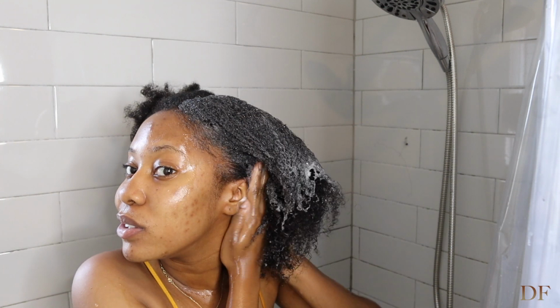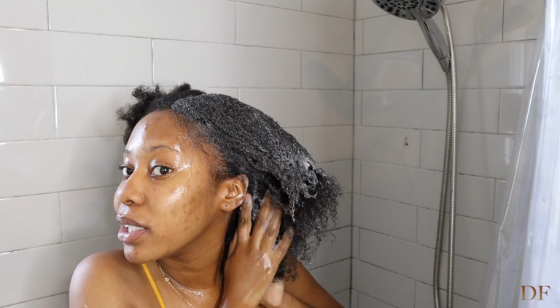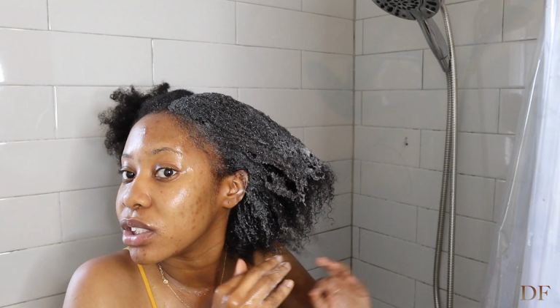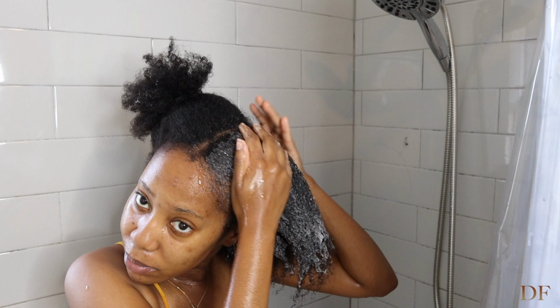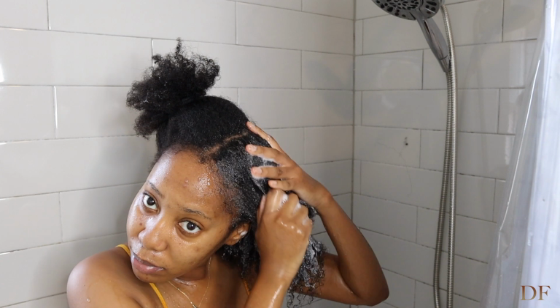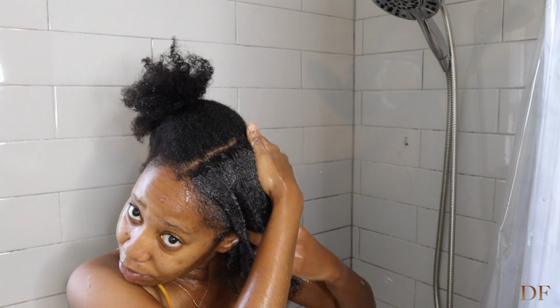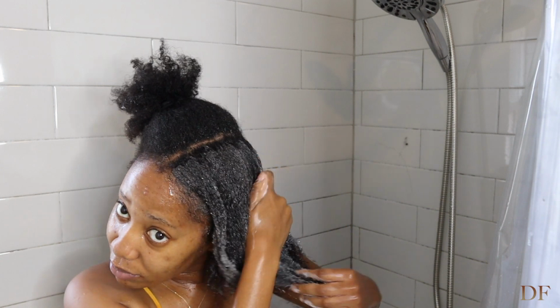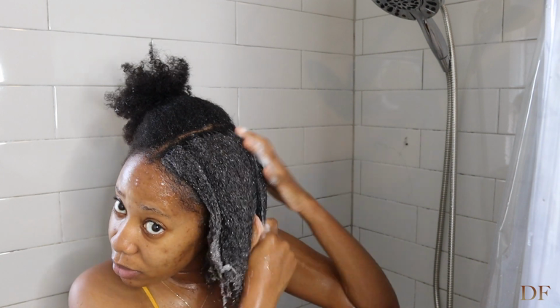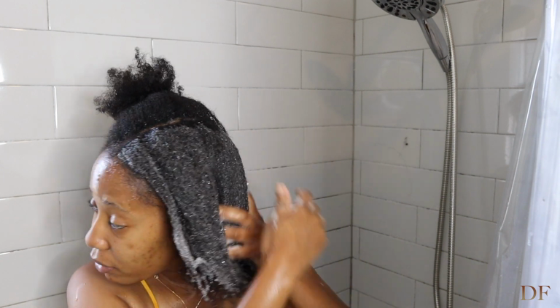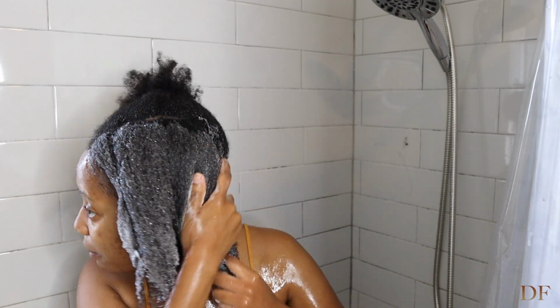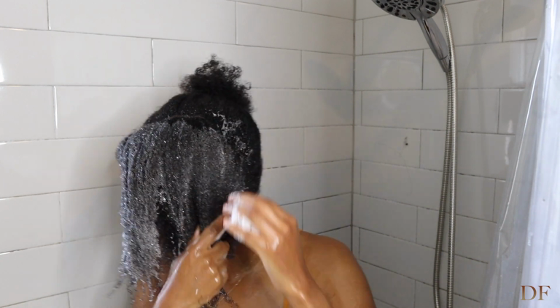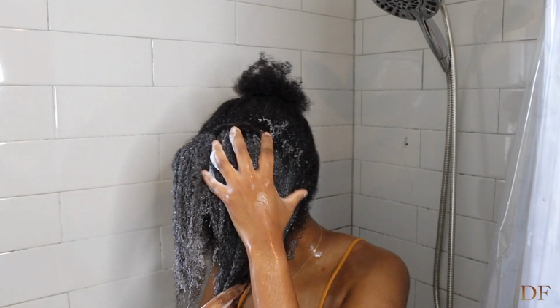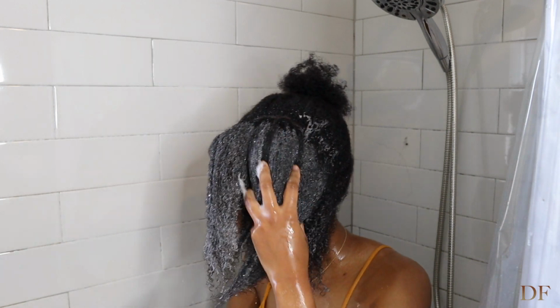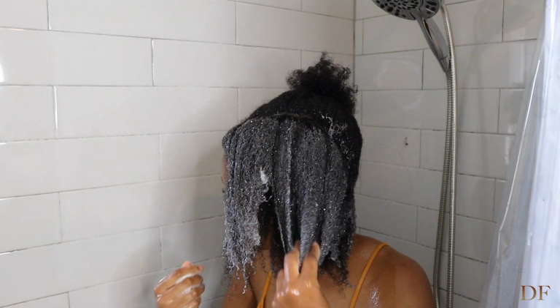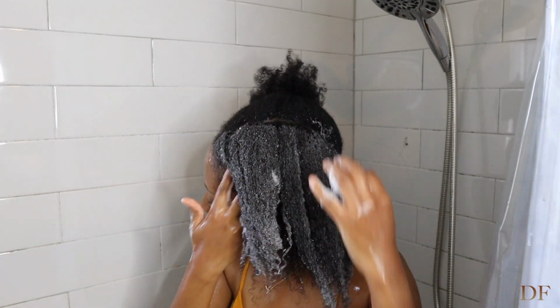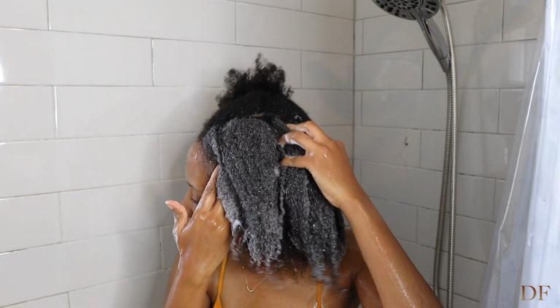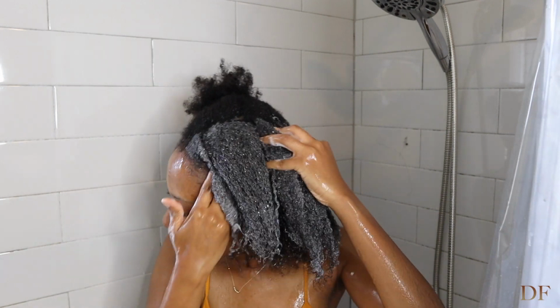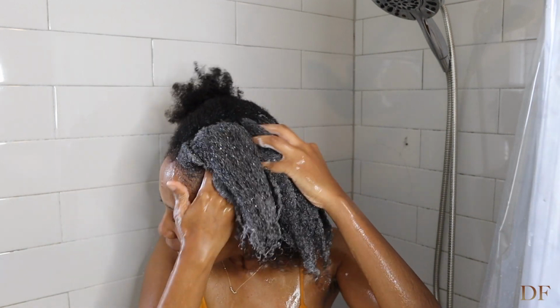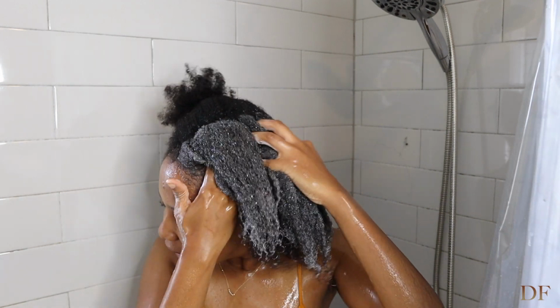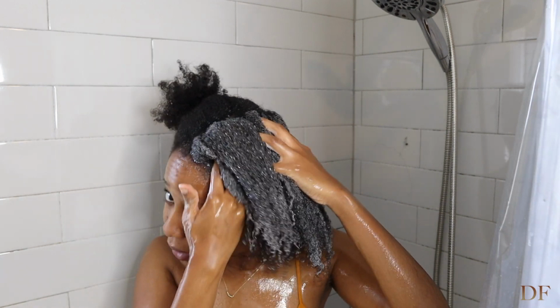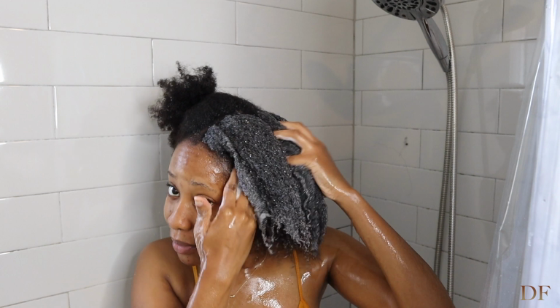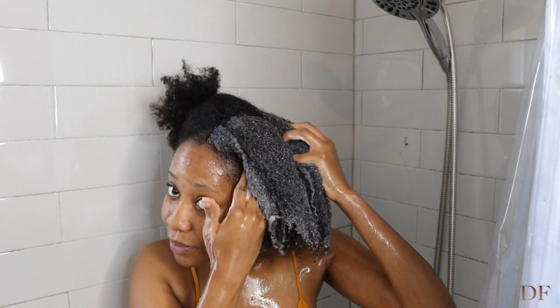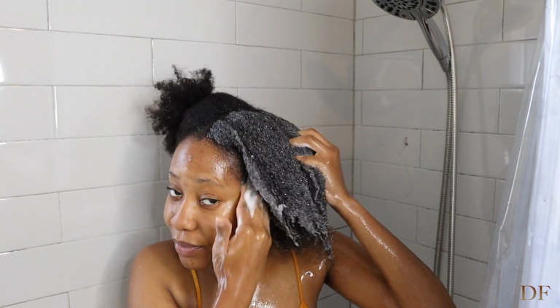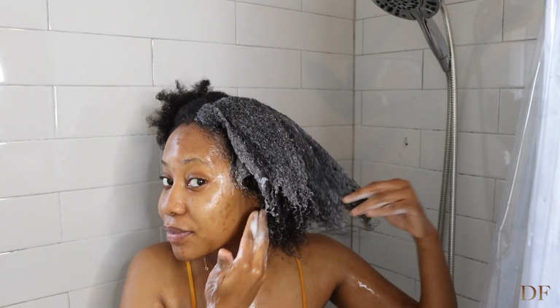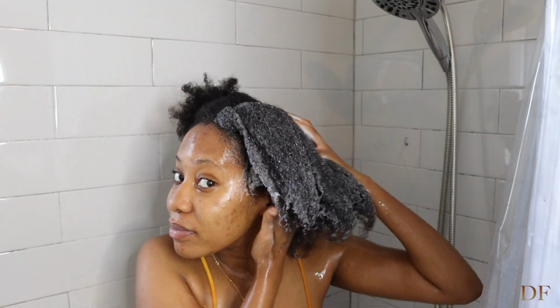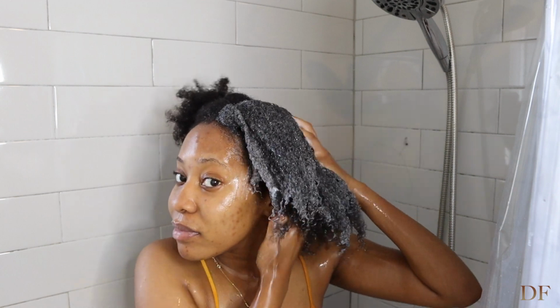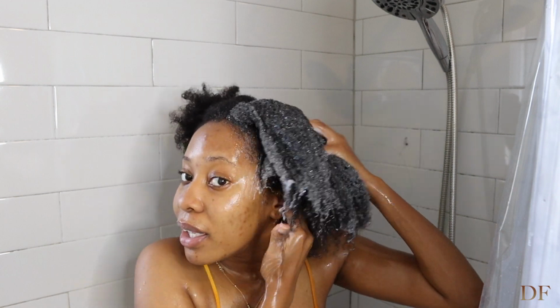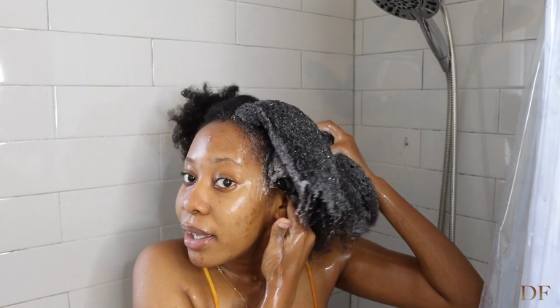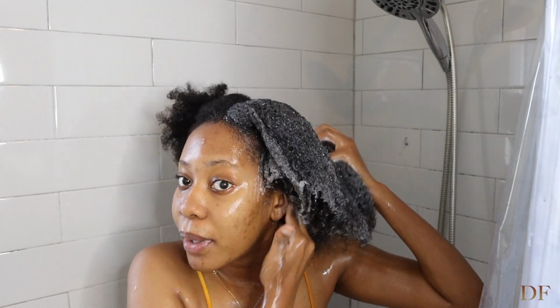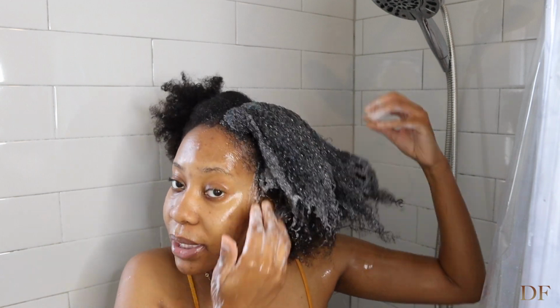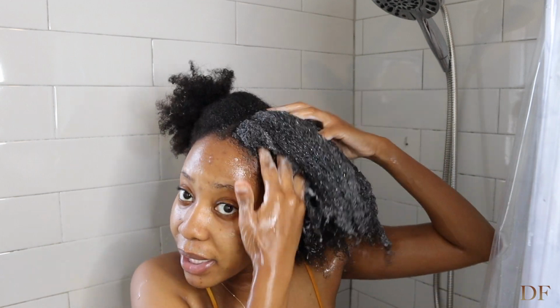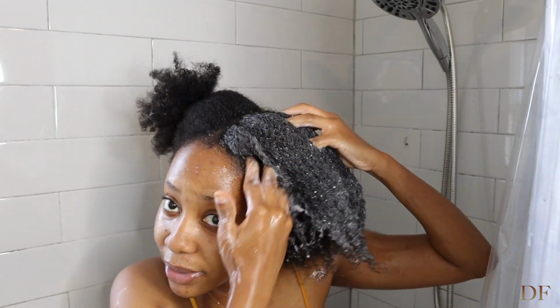I like to just put it on my hair and then go in and wash my scalp.